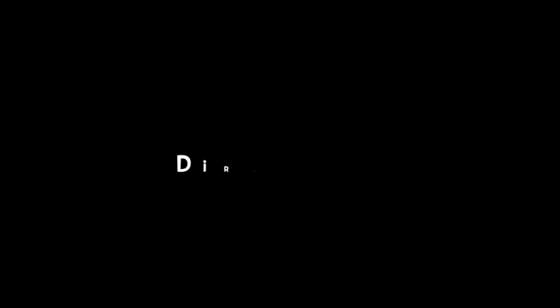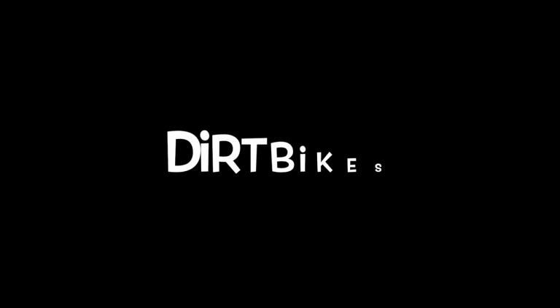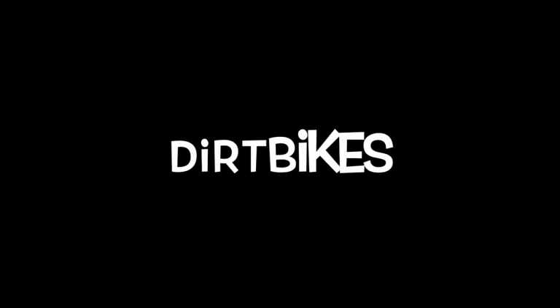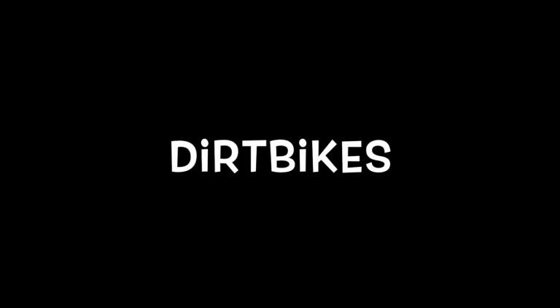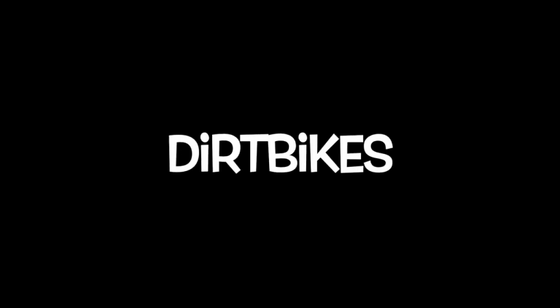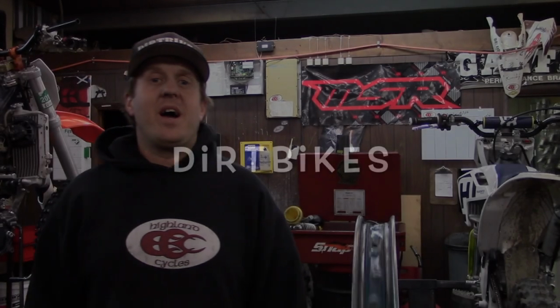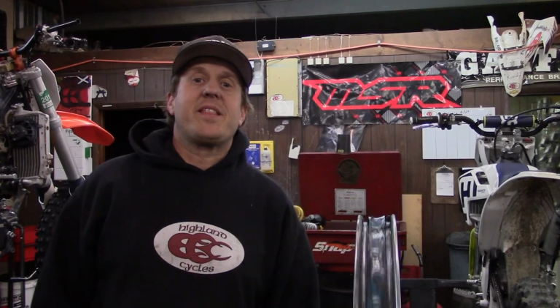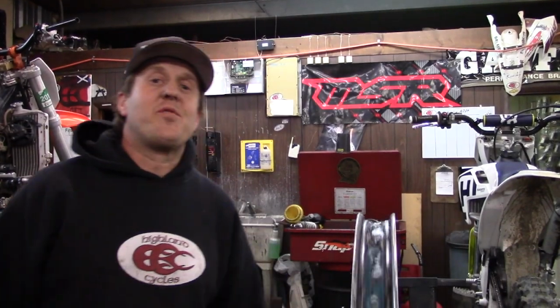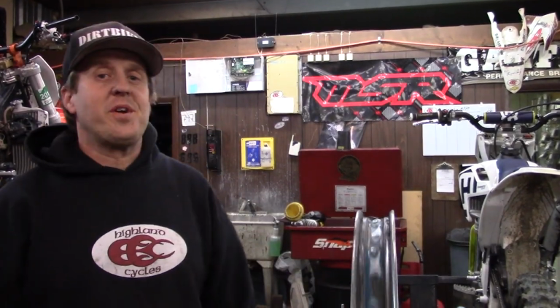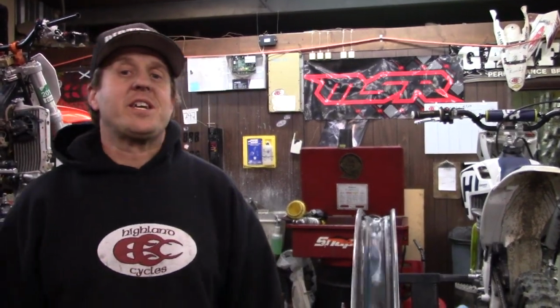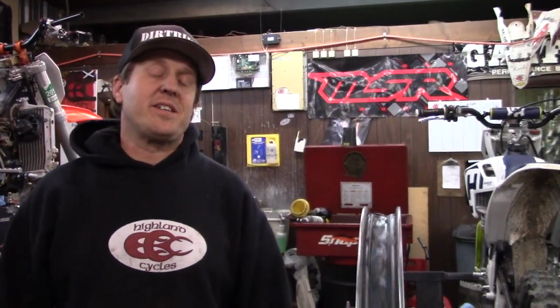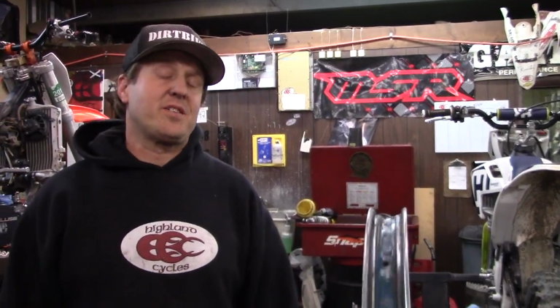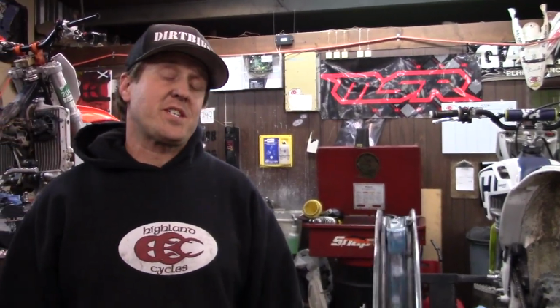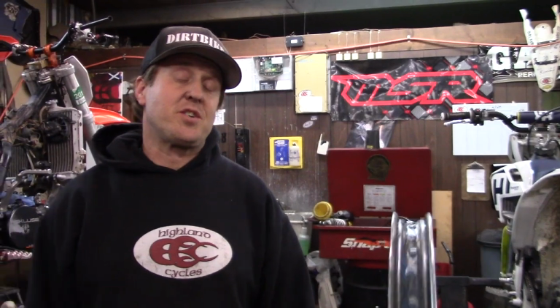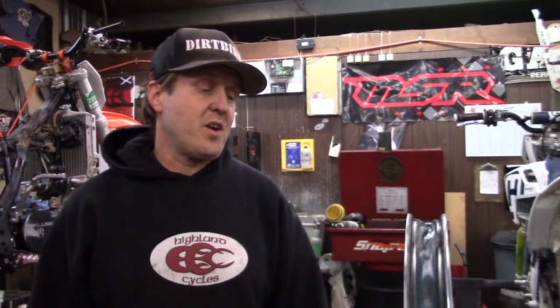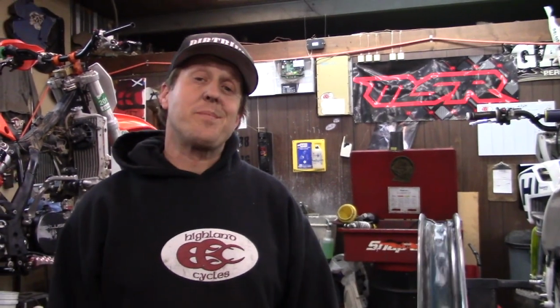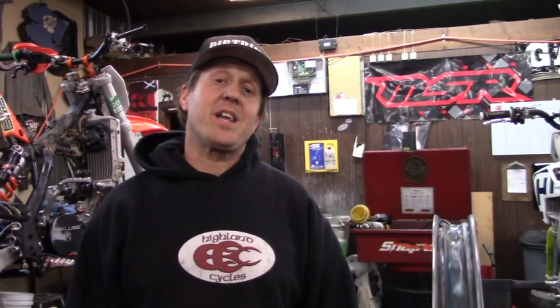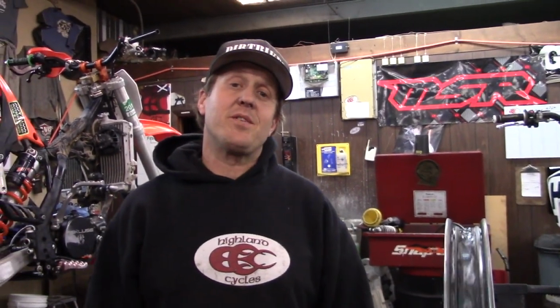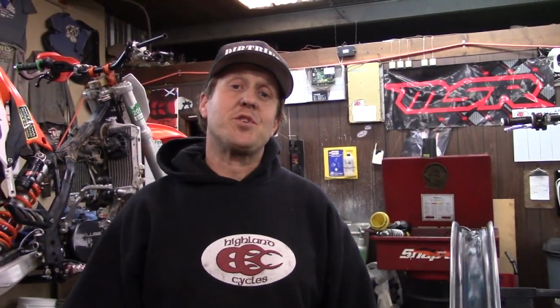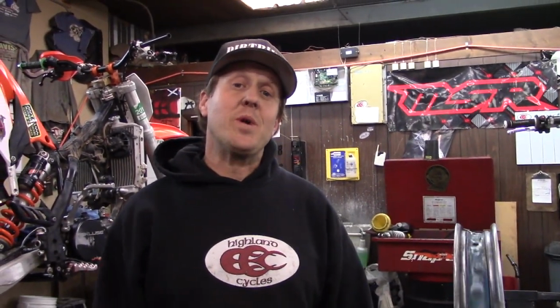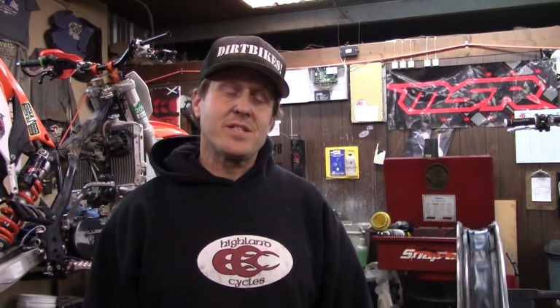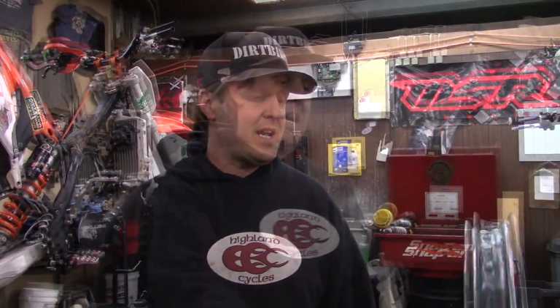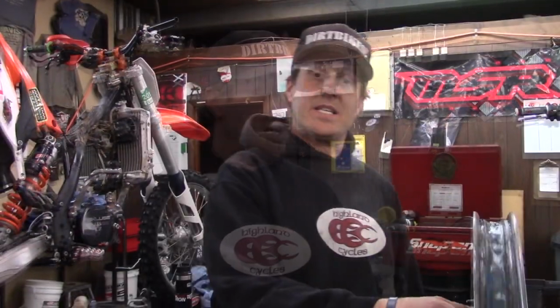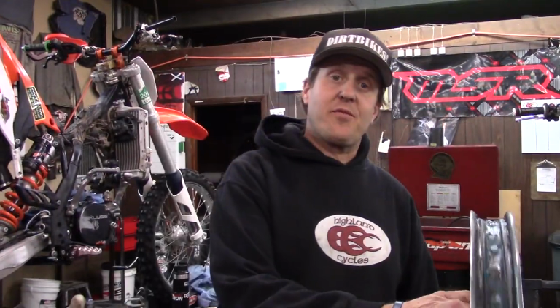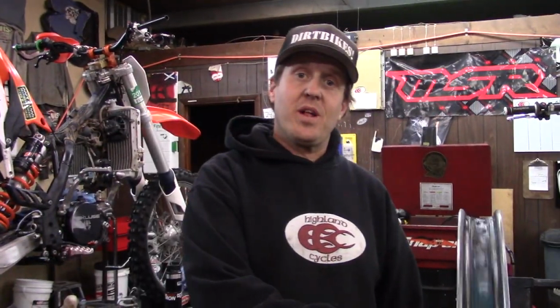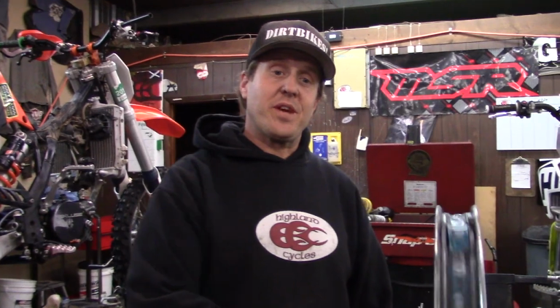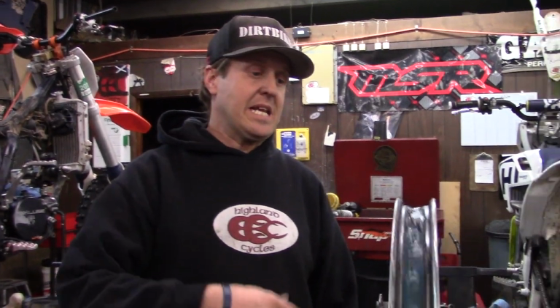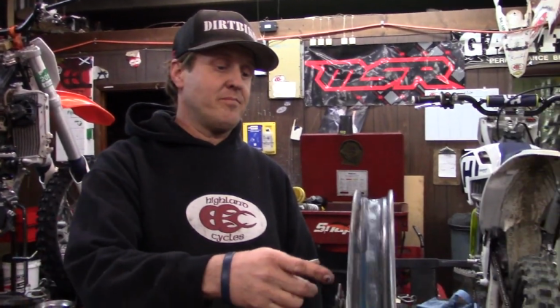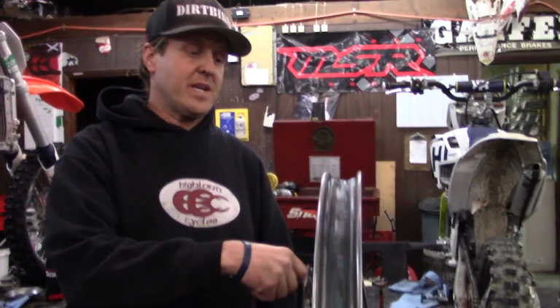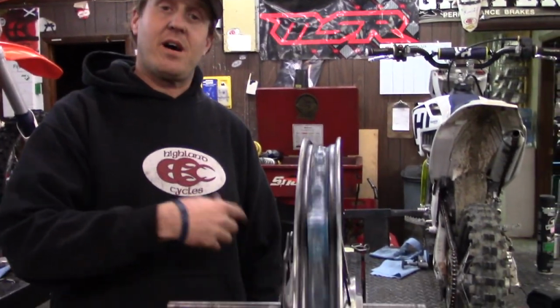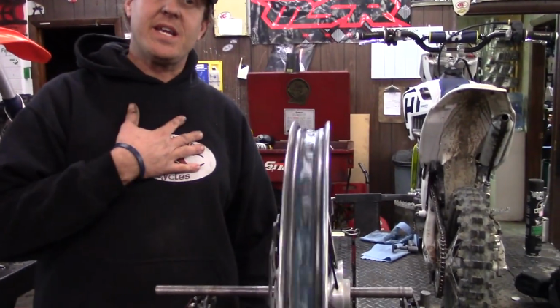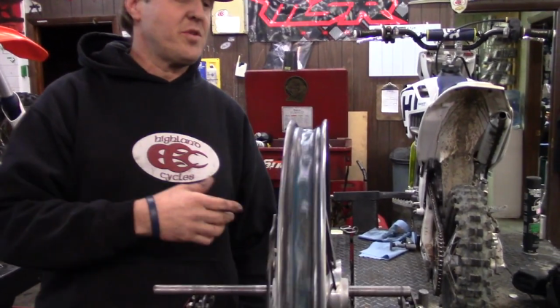Dirt bikes! Thank you for joining us here at Highland Cycles for our next instructional video. We're going to be talking about truing wheels today. This is a front wheel off of our KTM 250.